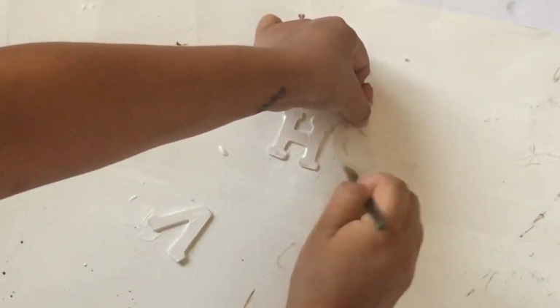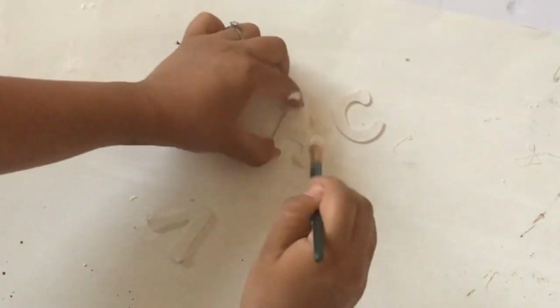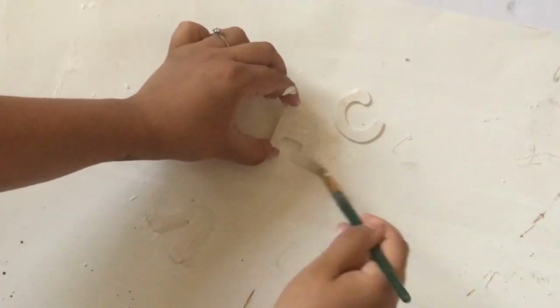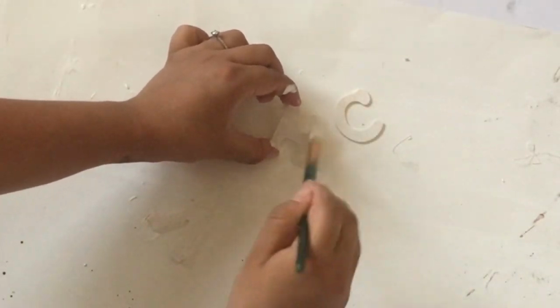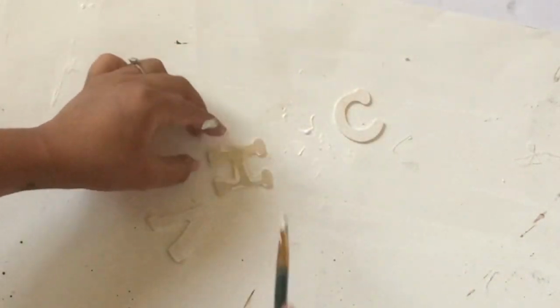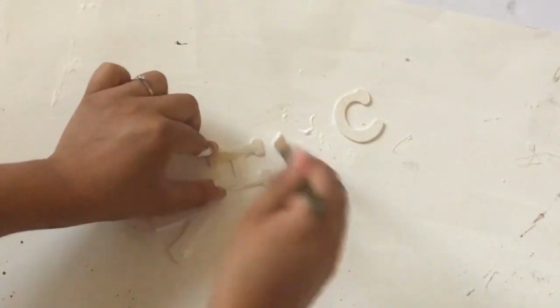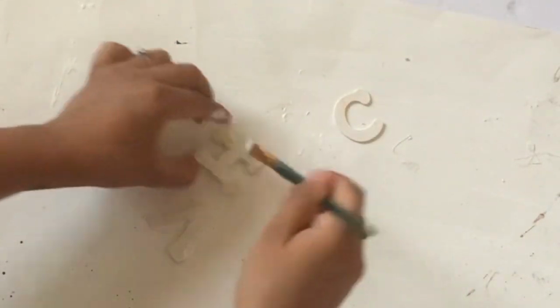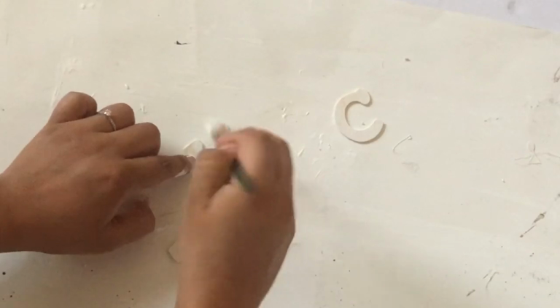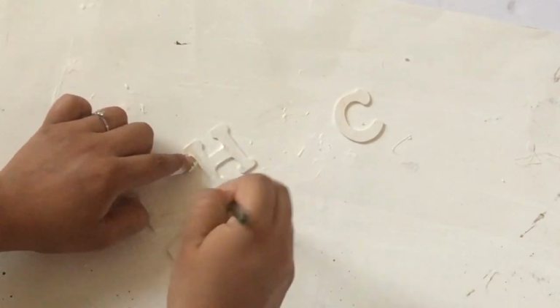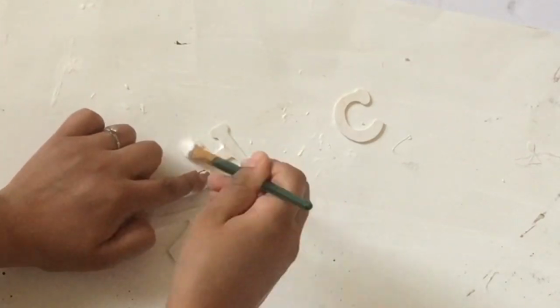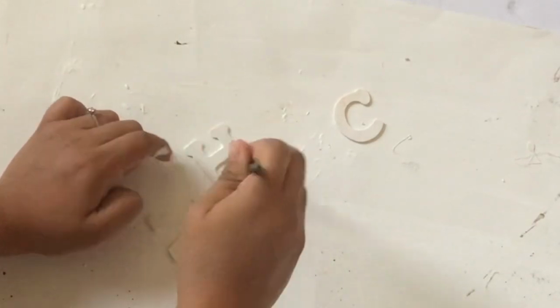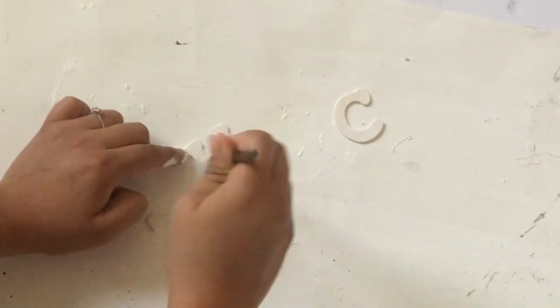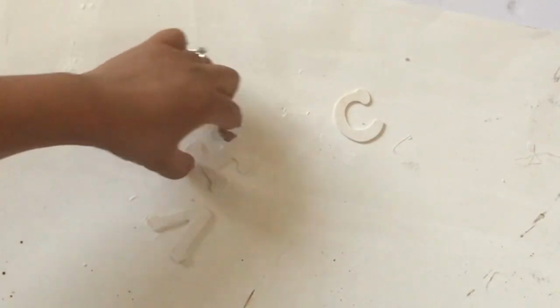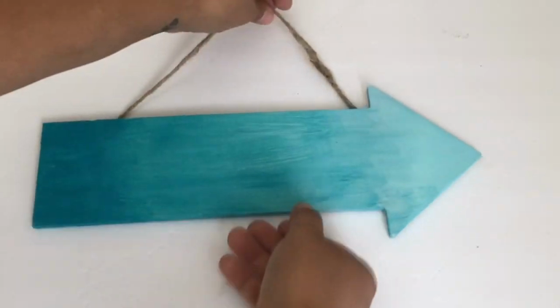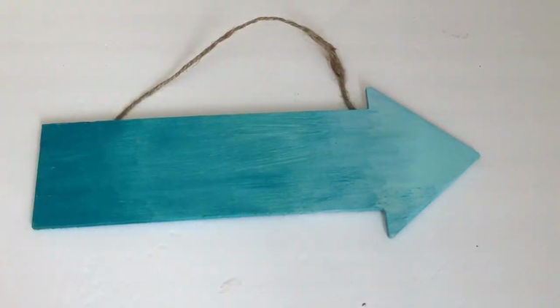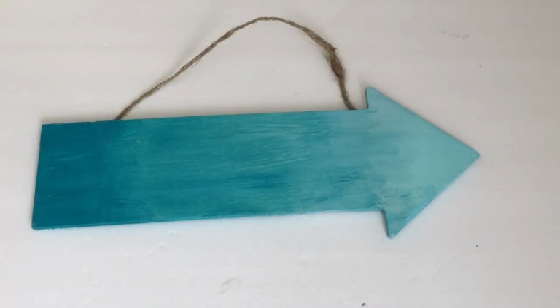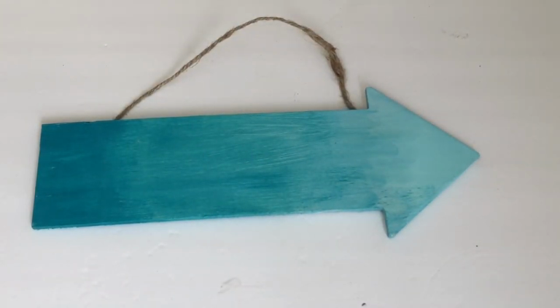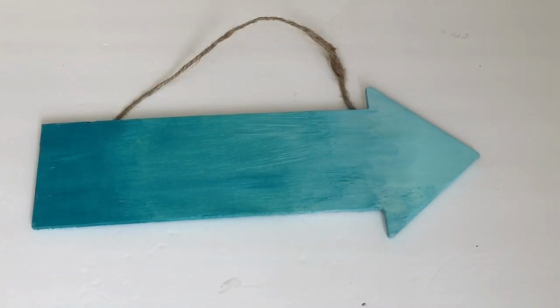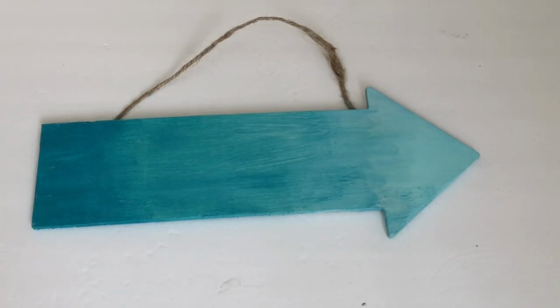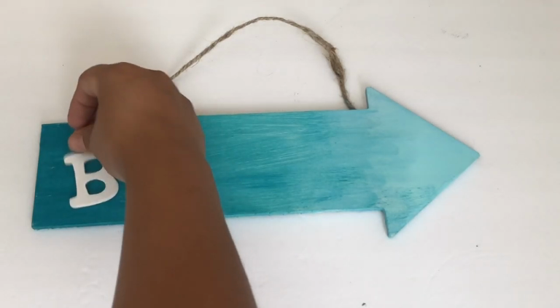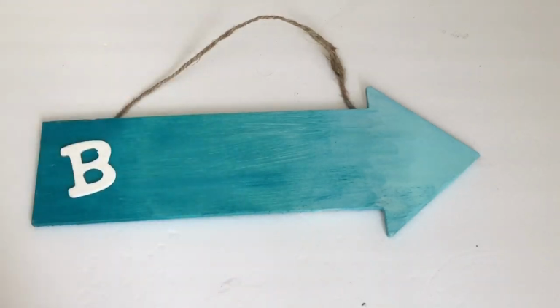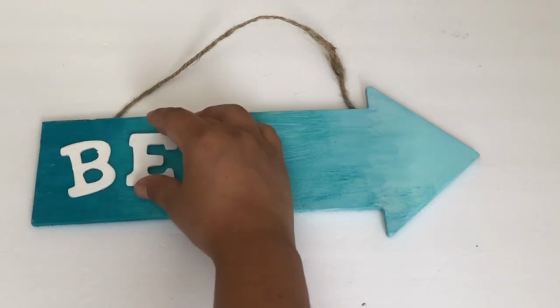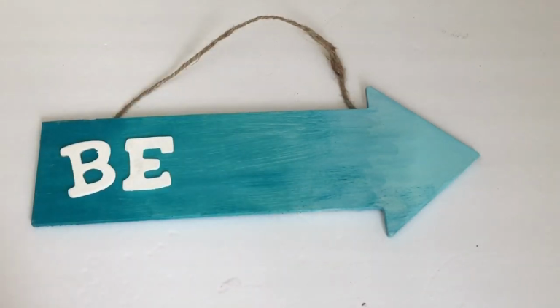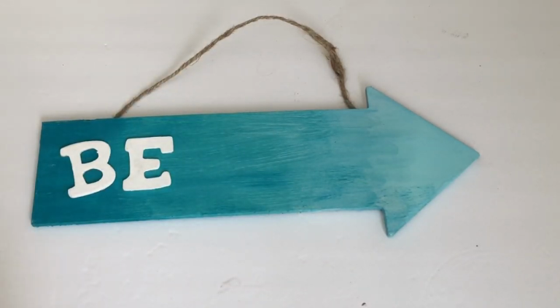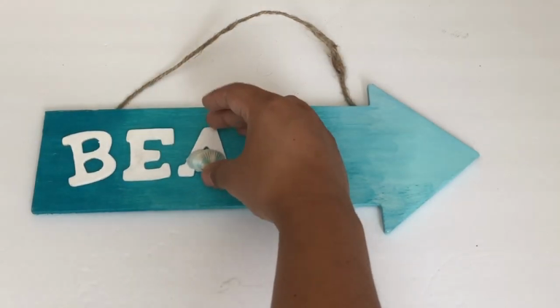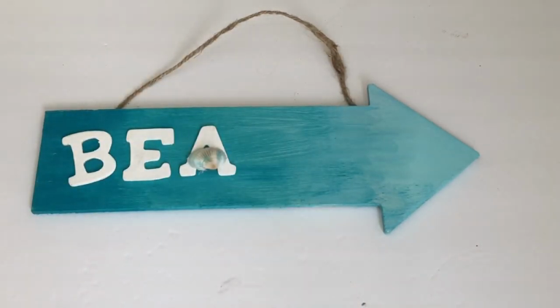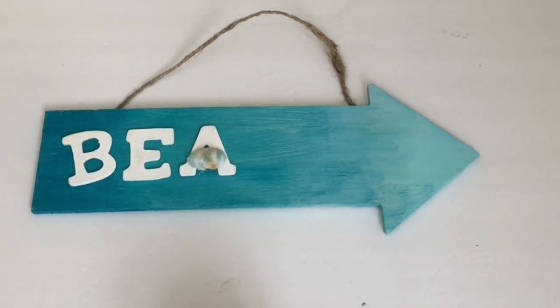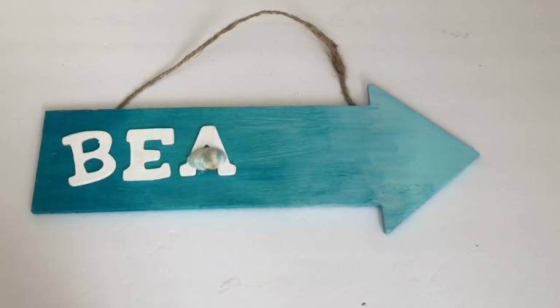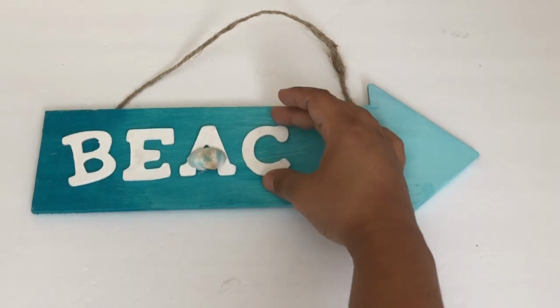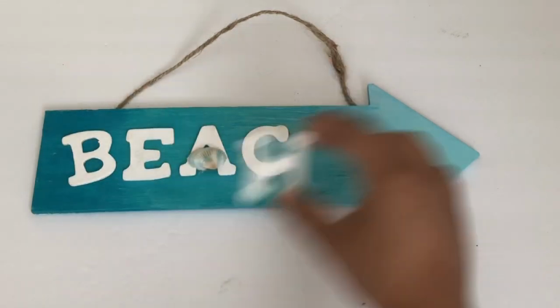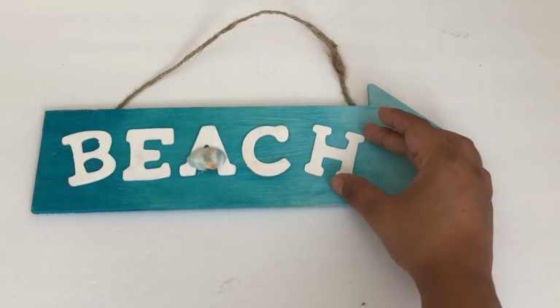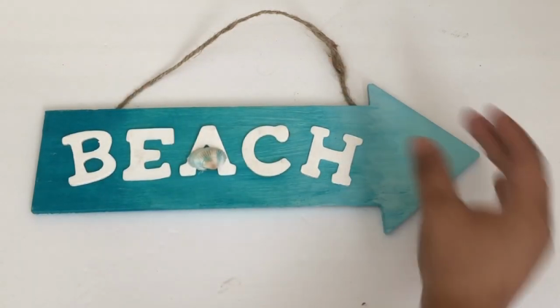Once they were dried I placed the letters on my sign to see where I wanted them to go, and then I glued them using the hot glue.